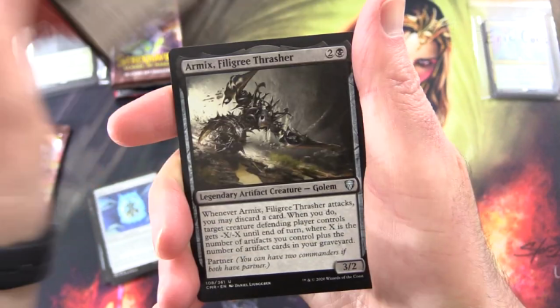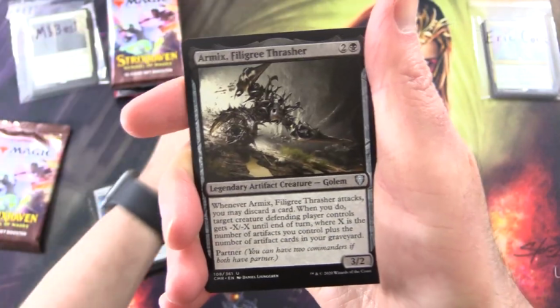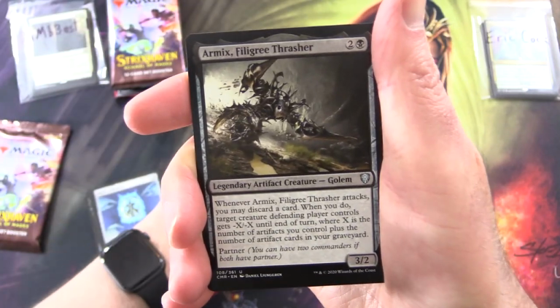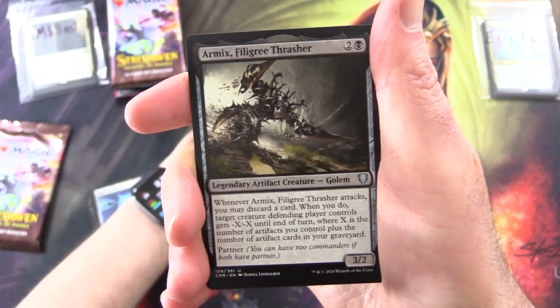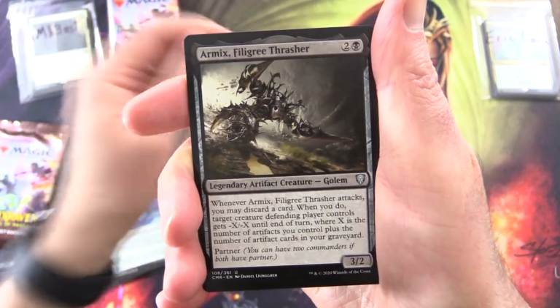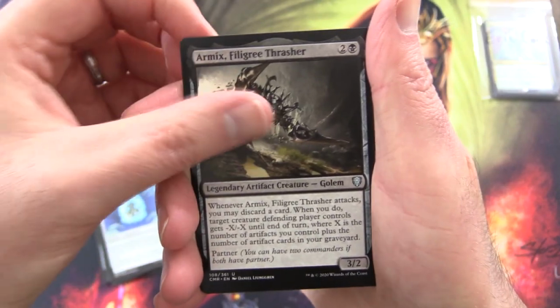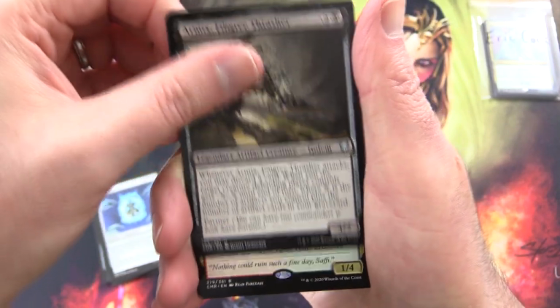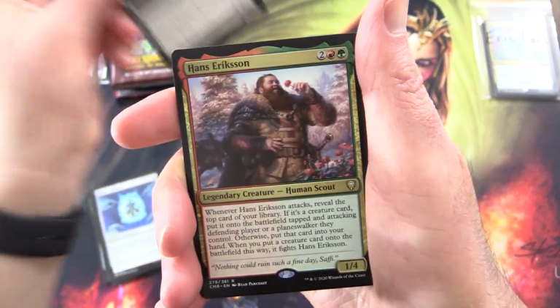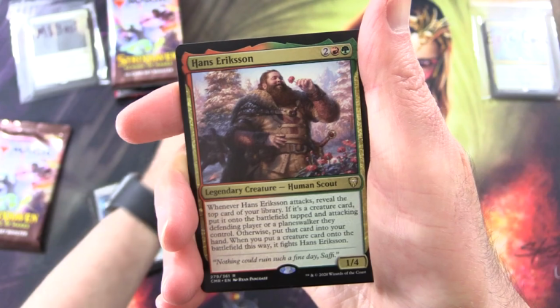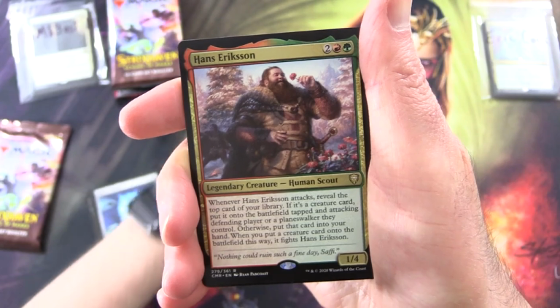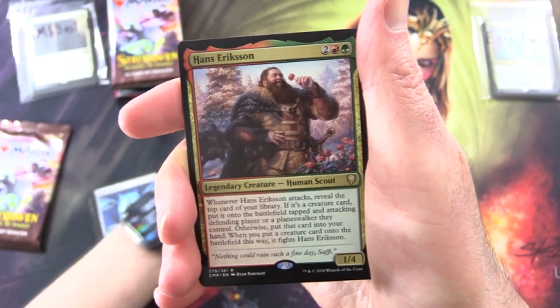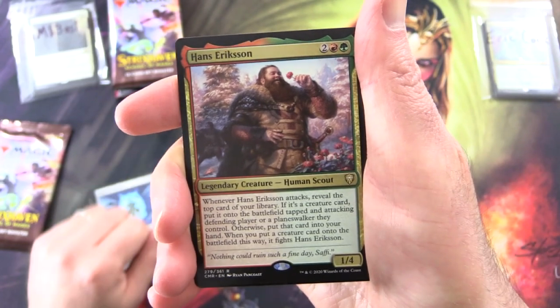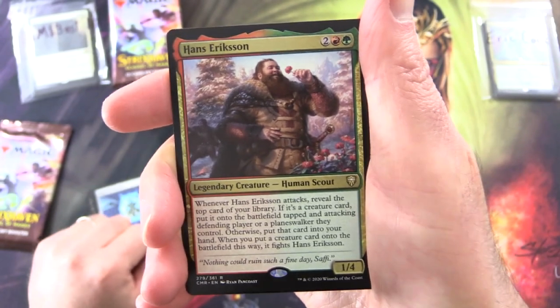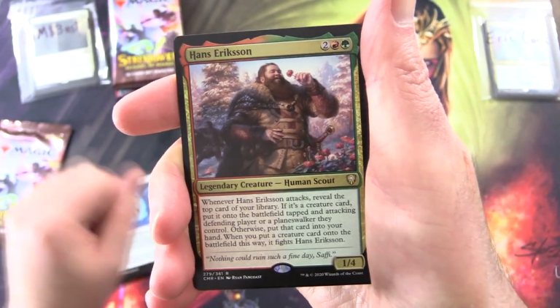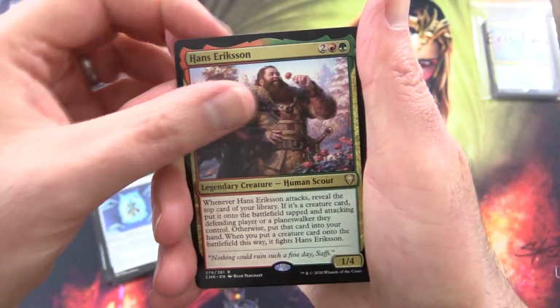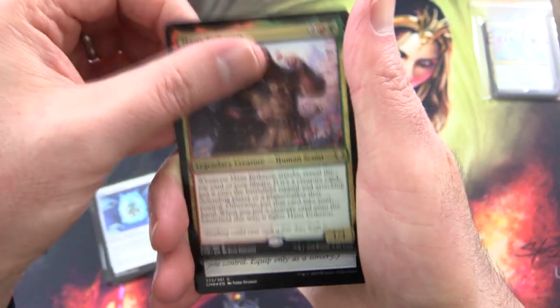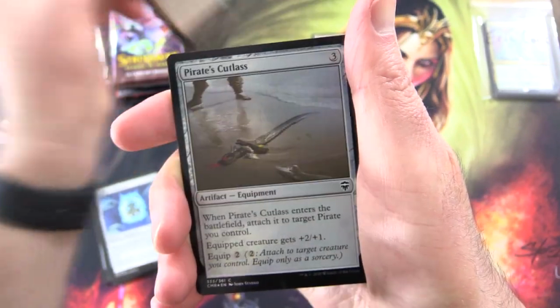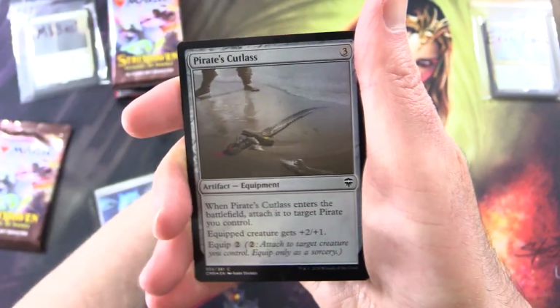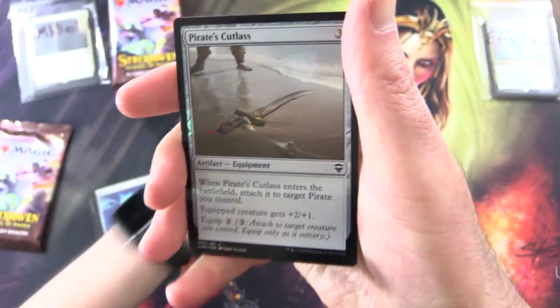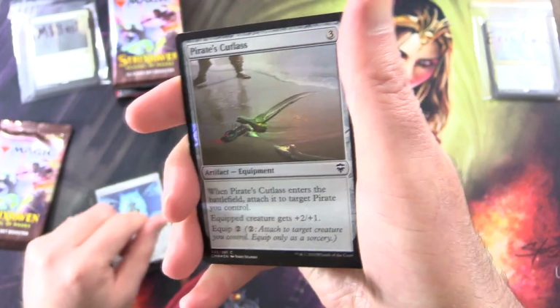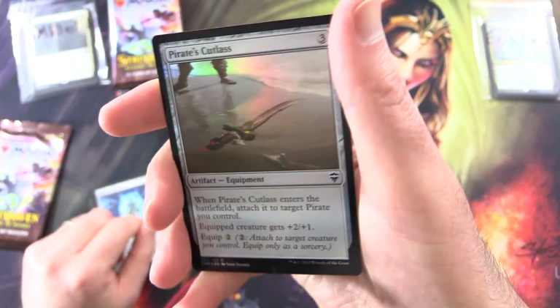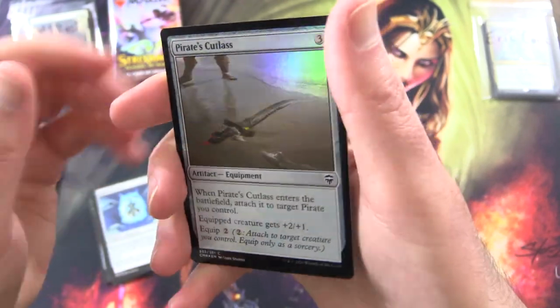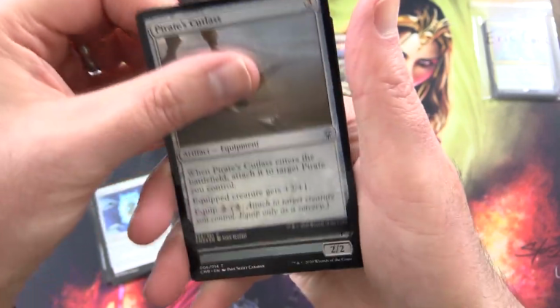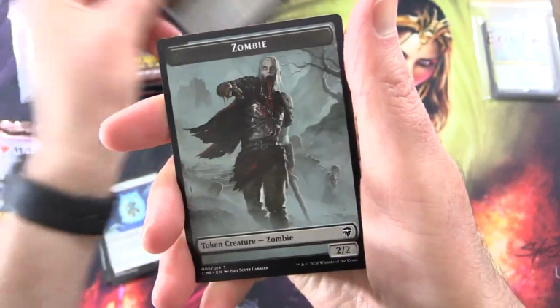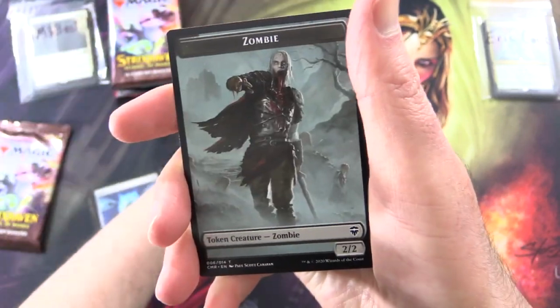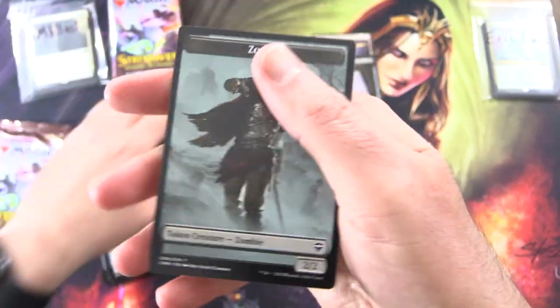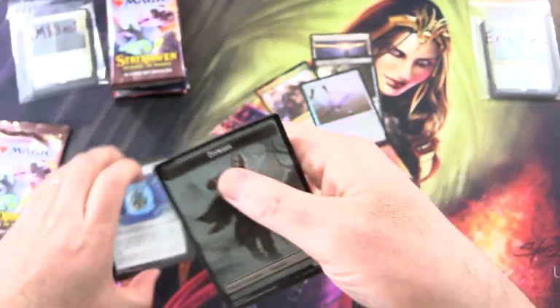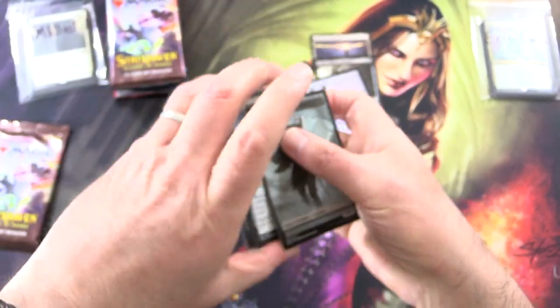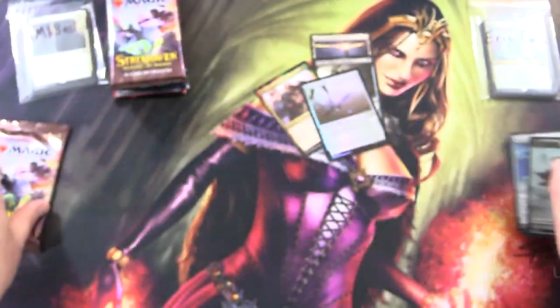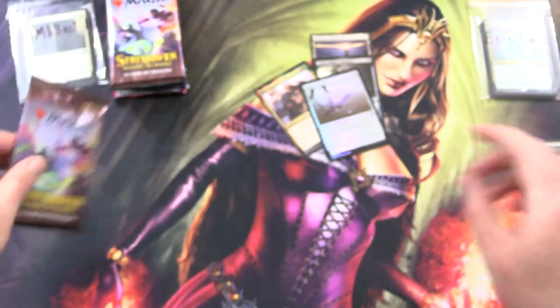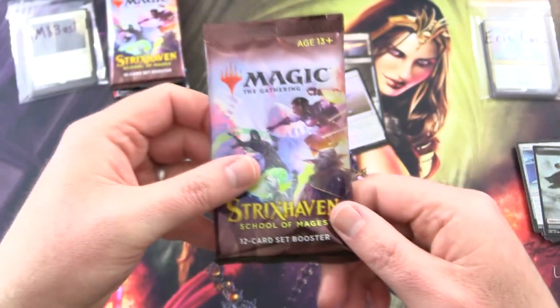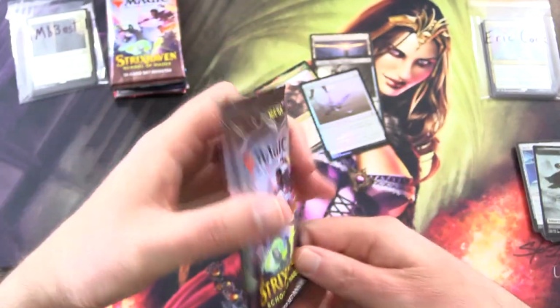Along with Amix Filigree Thrasher. I'll throw in the legendaries as well — it's Hans Ericsson. And a Foil Pirate's Cutlass. And a Zombie Token.